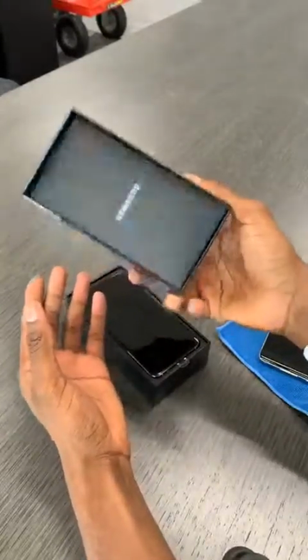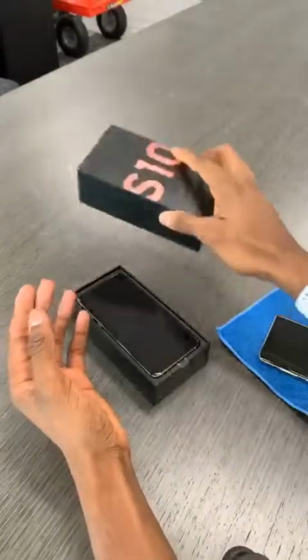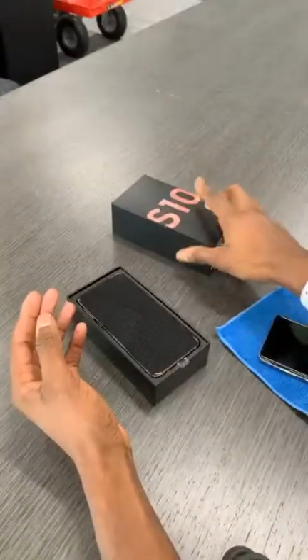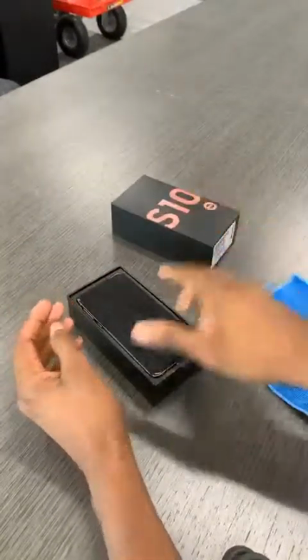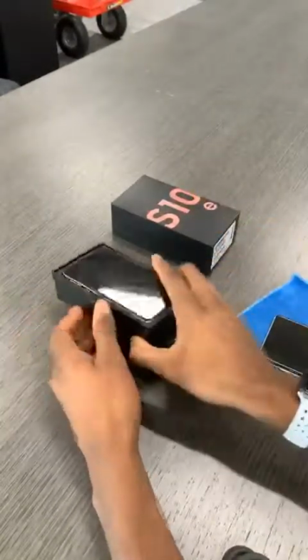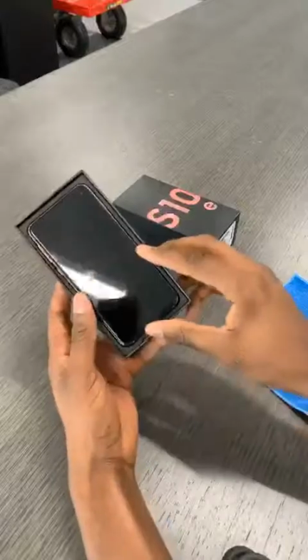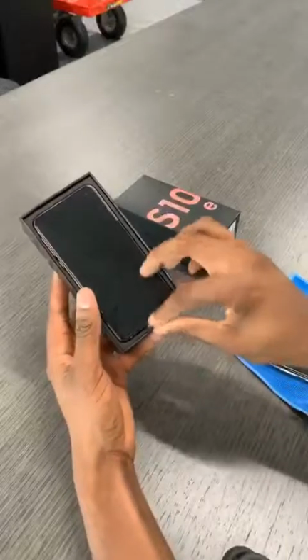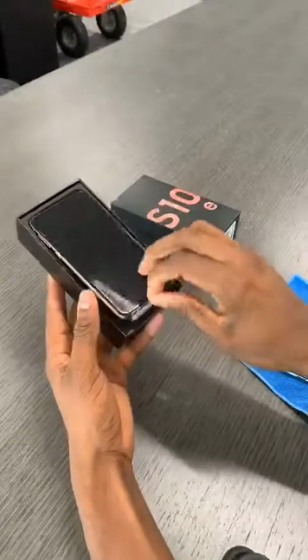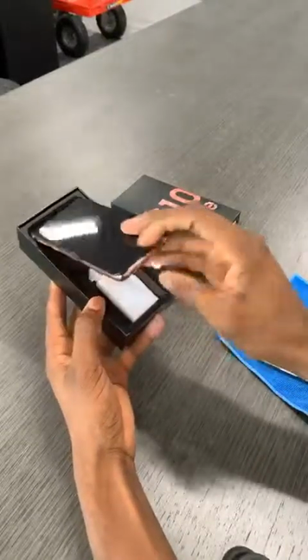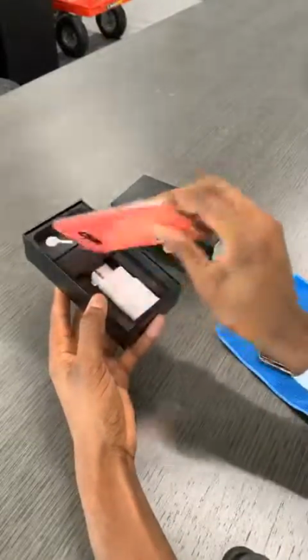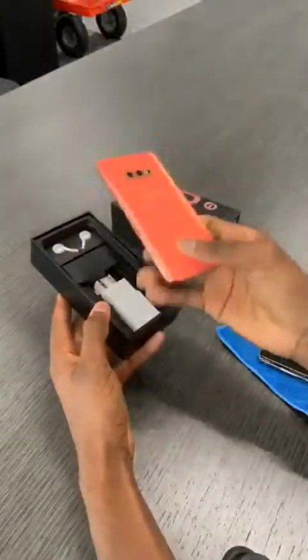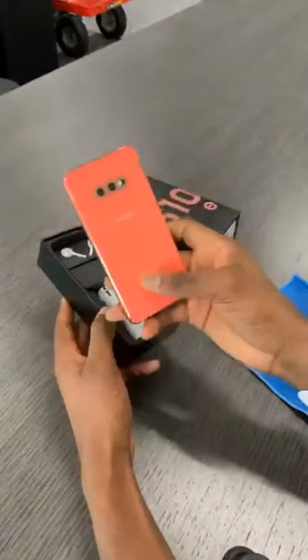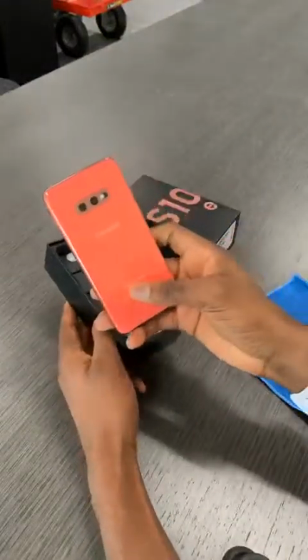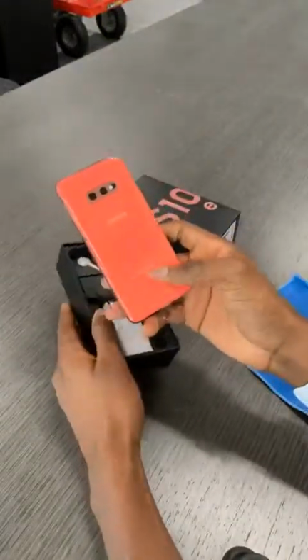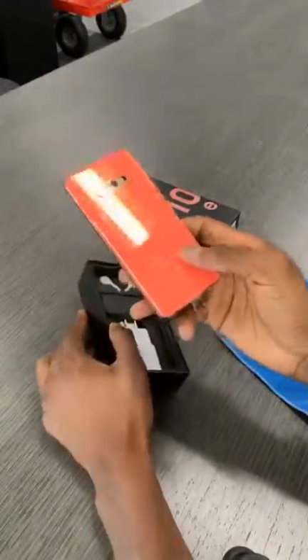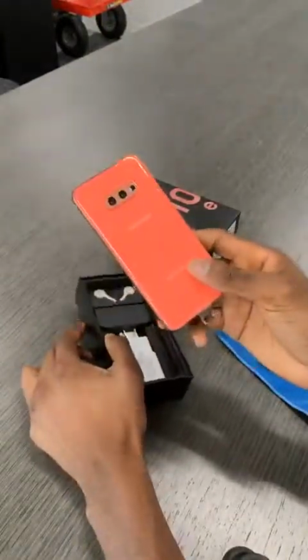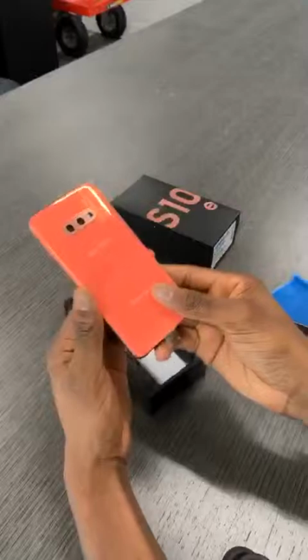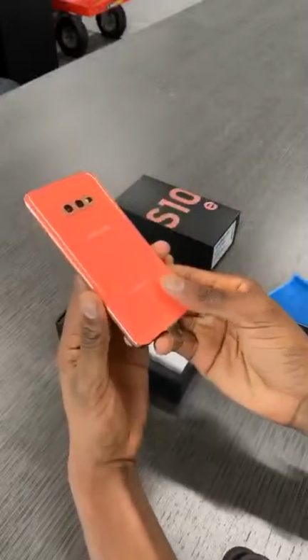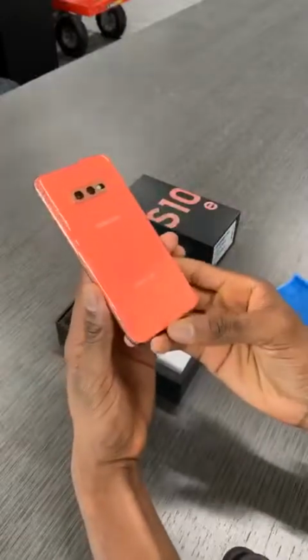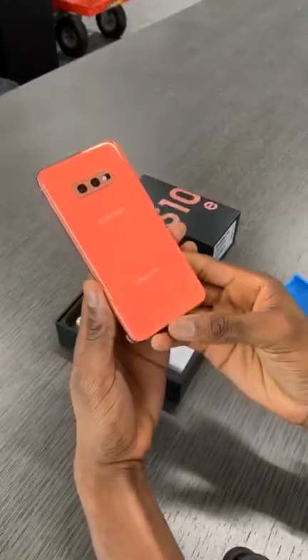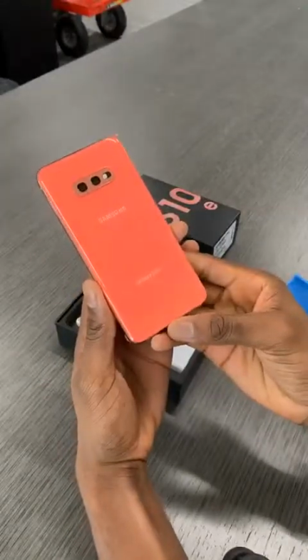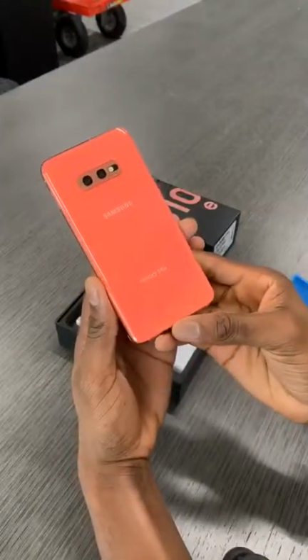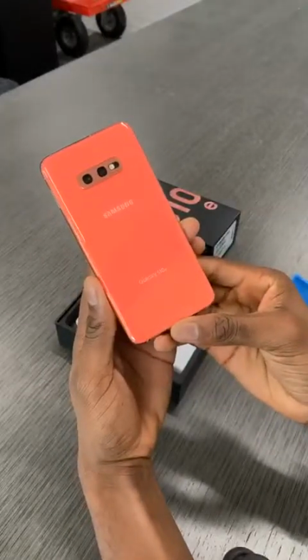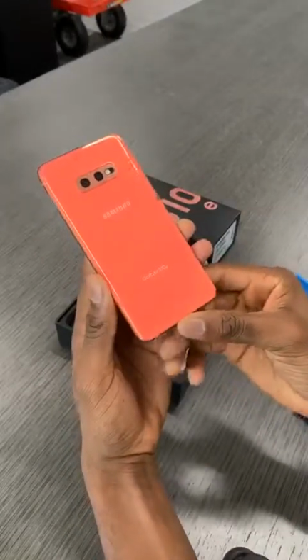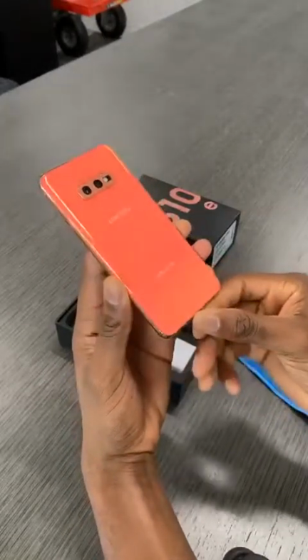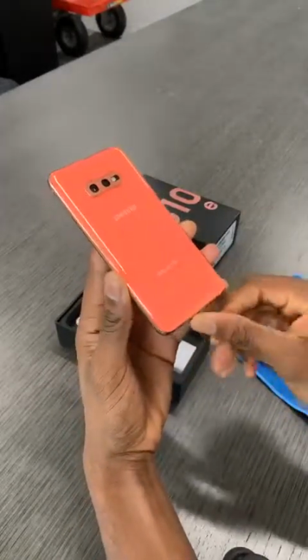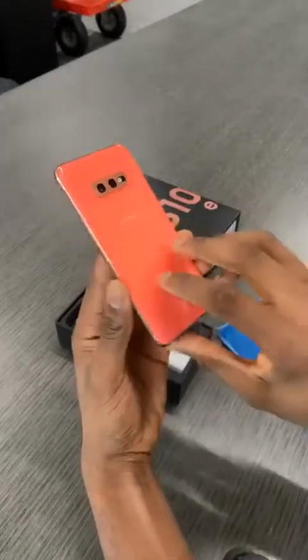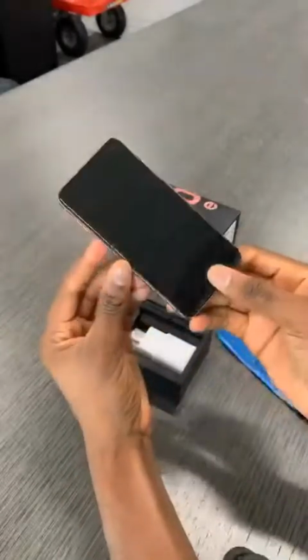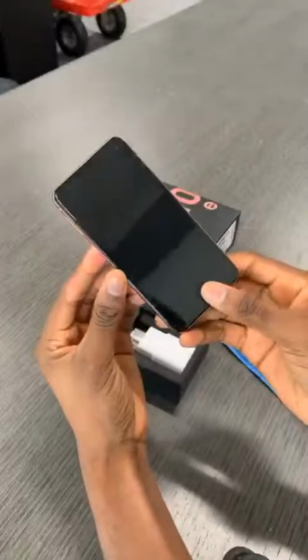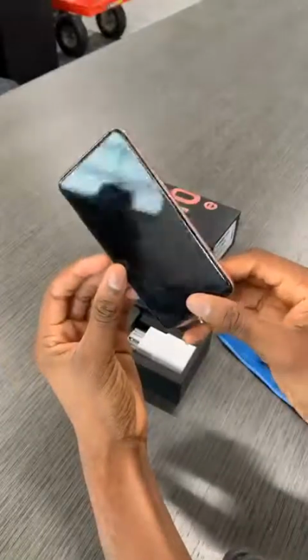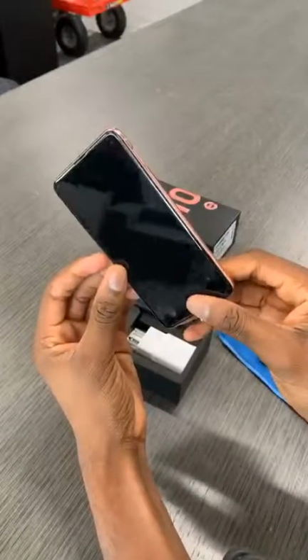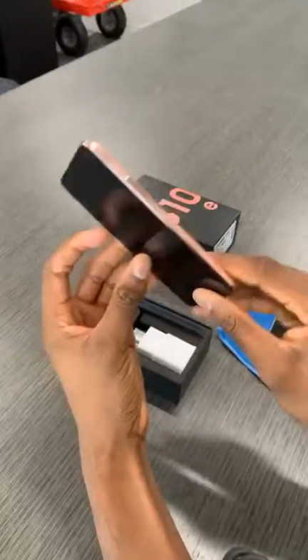Here's the S10e — wow, okay, the camera does not do it justice. Right off the bat, that's really pink. Would you rather buy the OnePlus 7? Well, I don't know — I don't know anything about the OnePlus 7 yet.